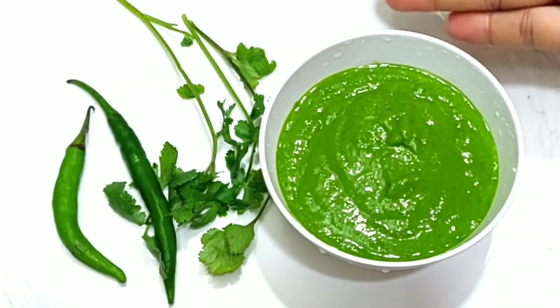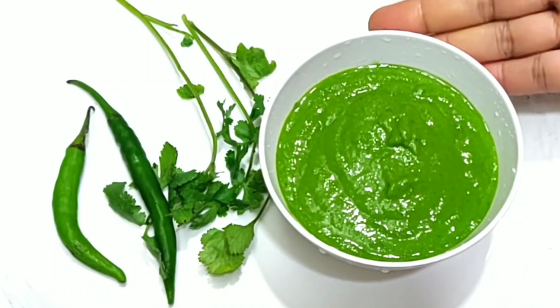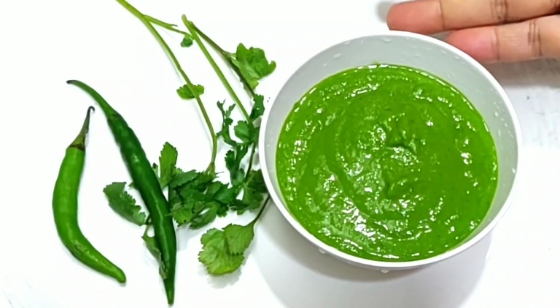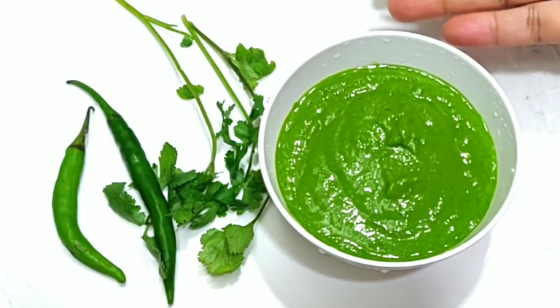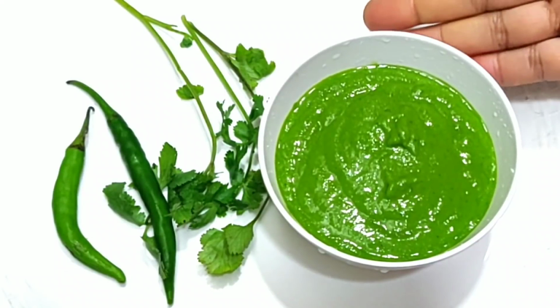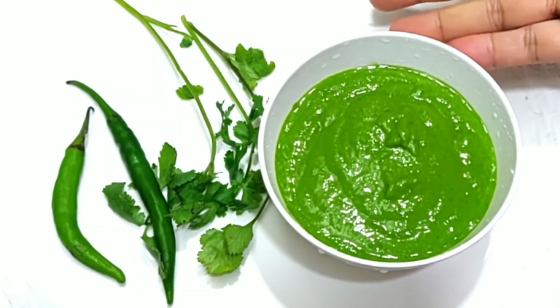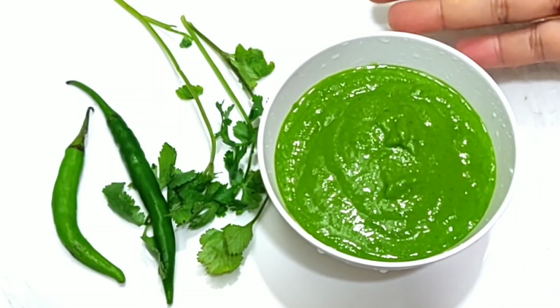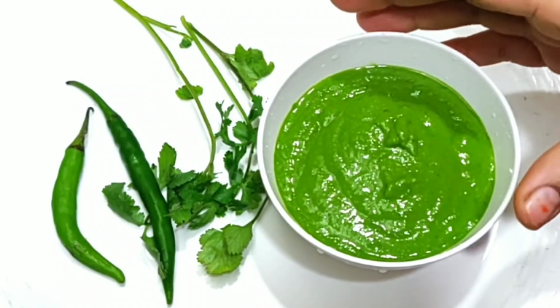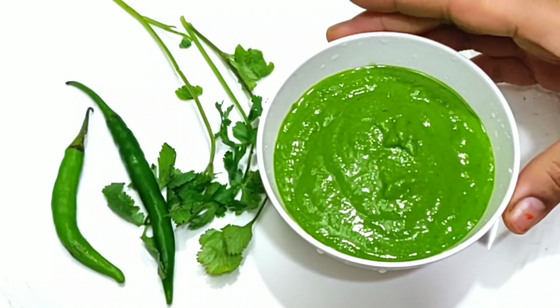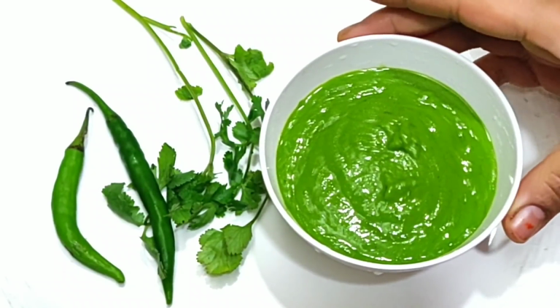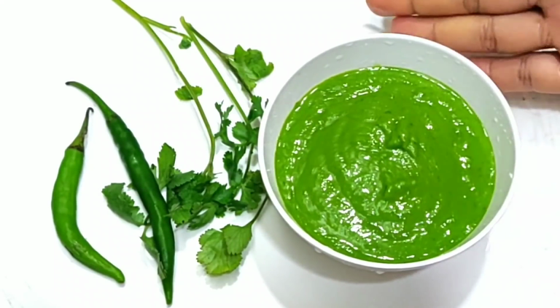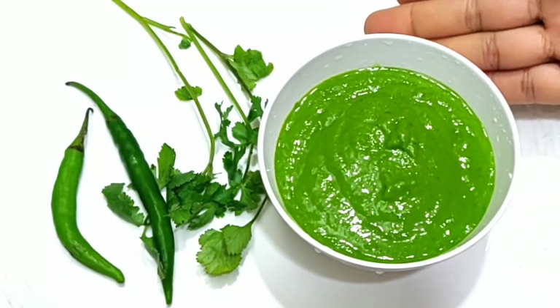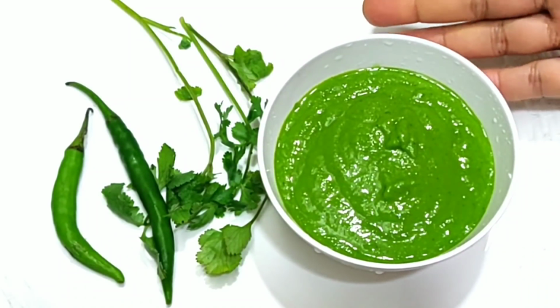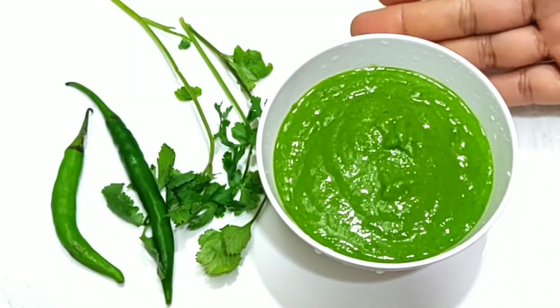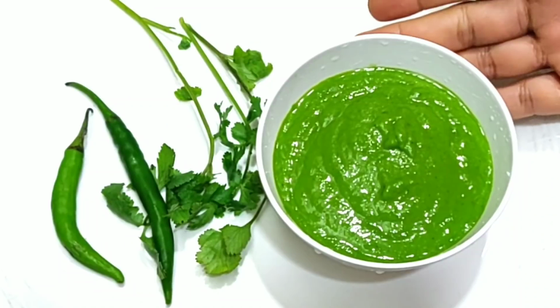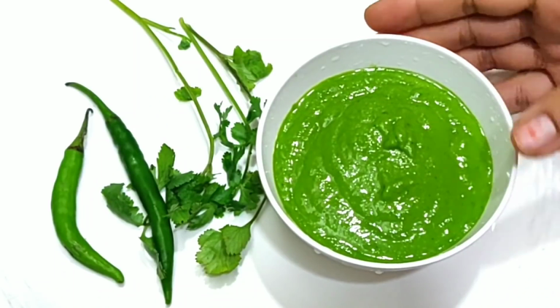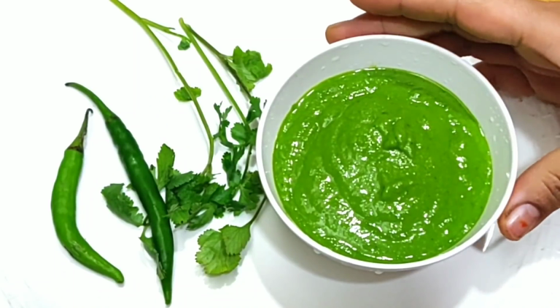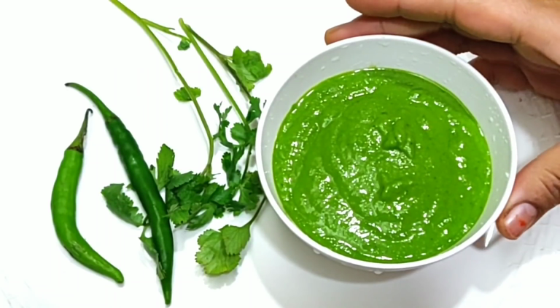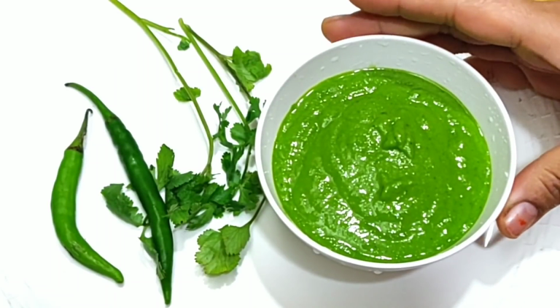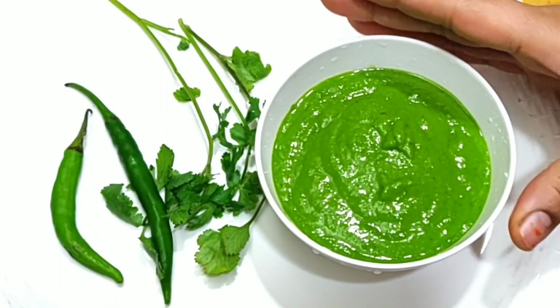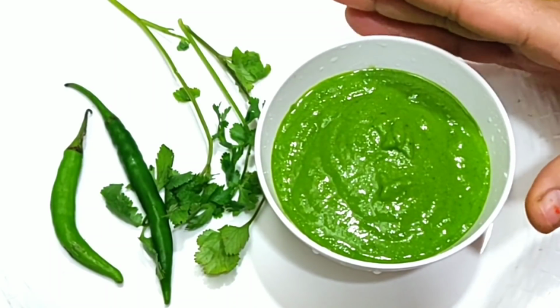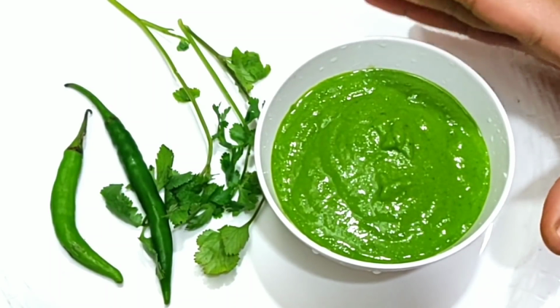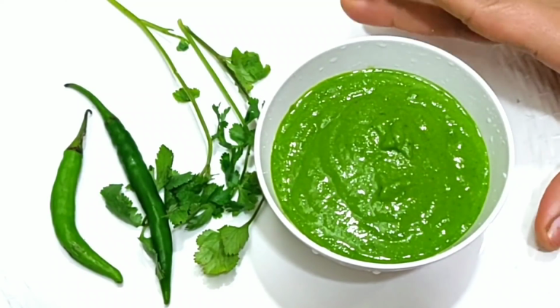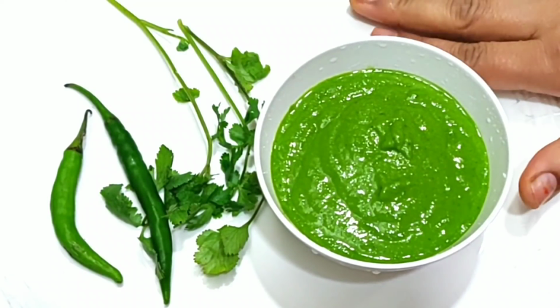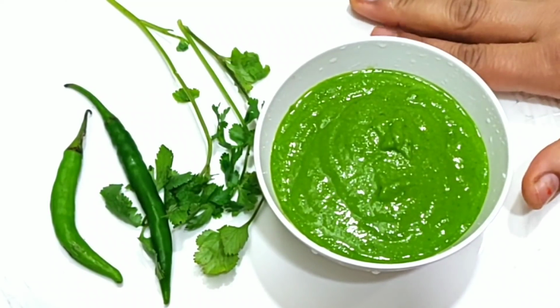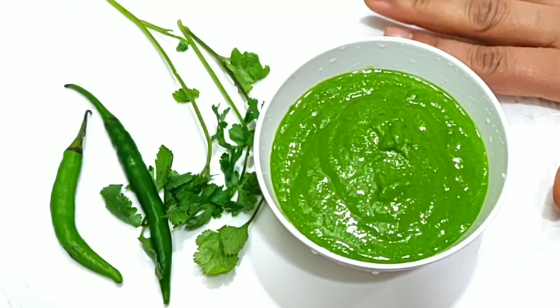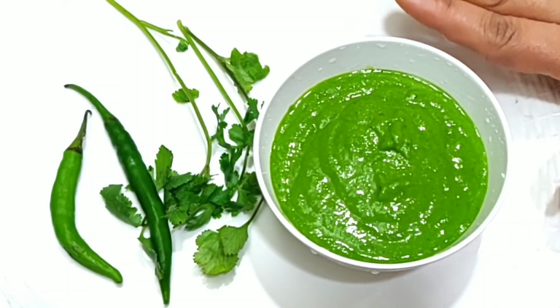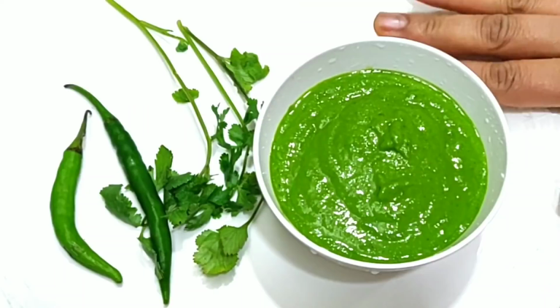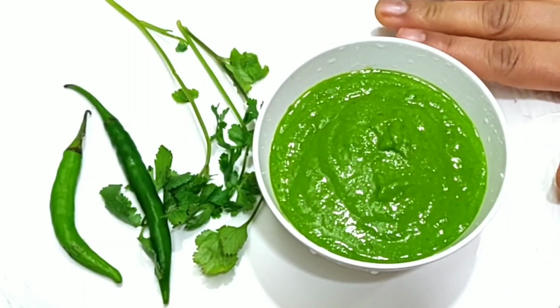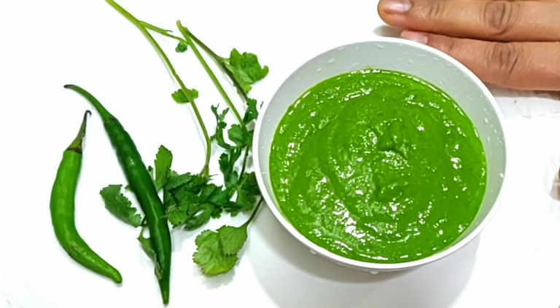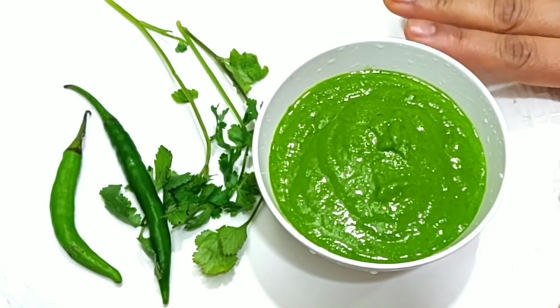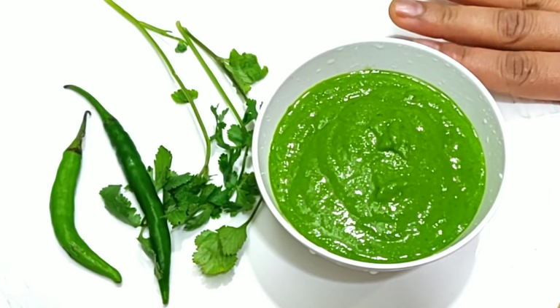You can eat this chutney with roti, paratha, and more. If you liked the chutney recipe, click the like button and subscribe to the channel. Don't forget to share the video.